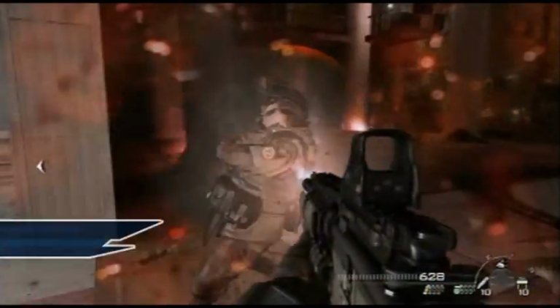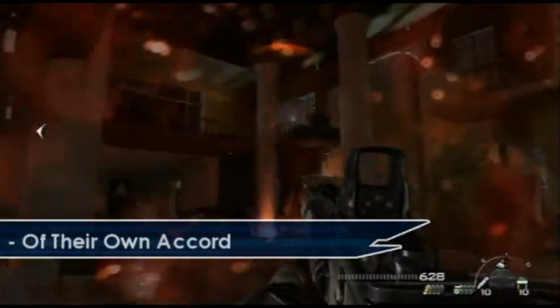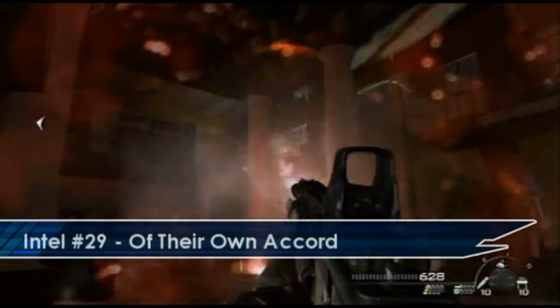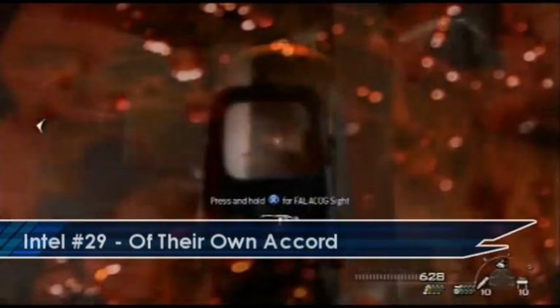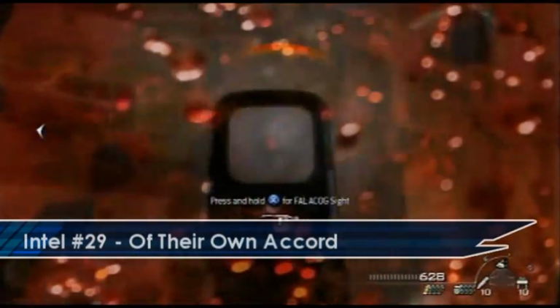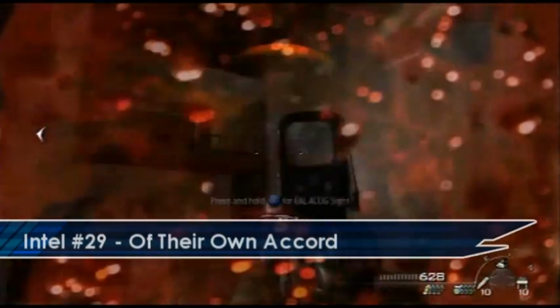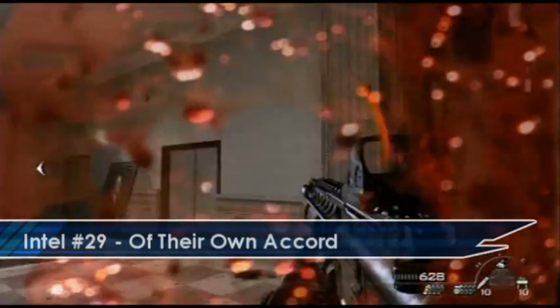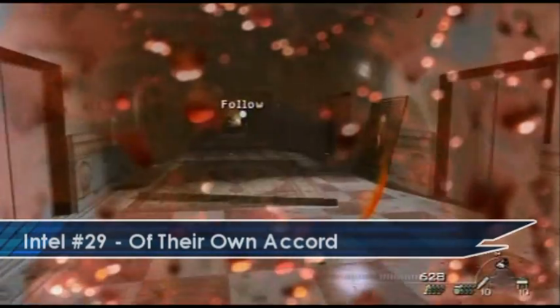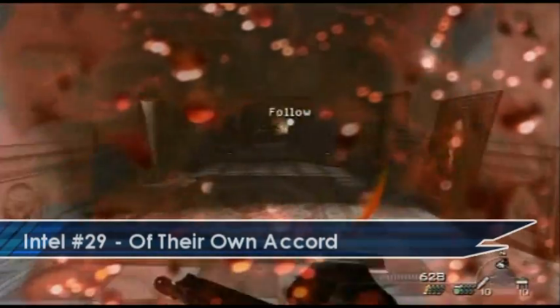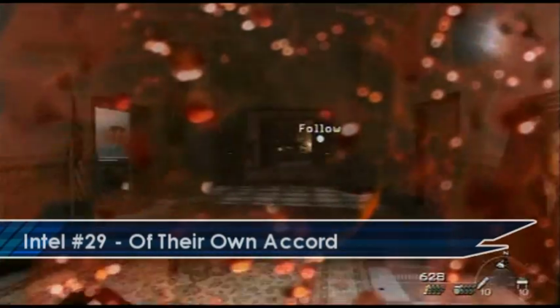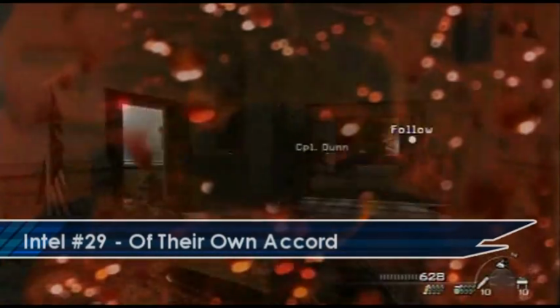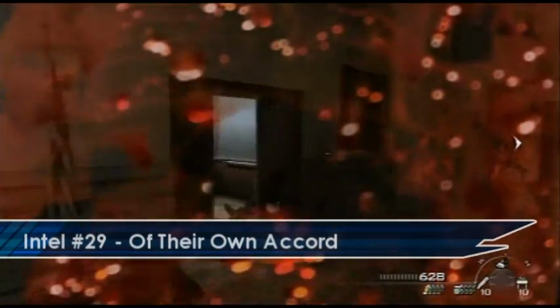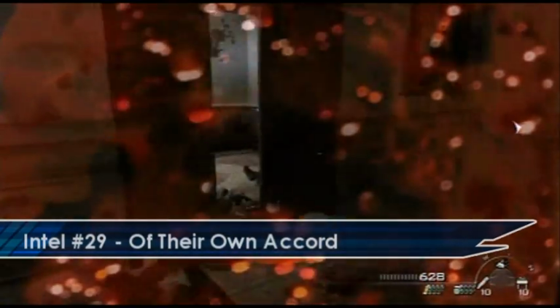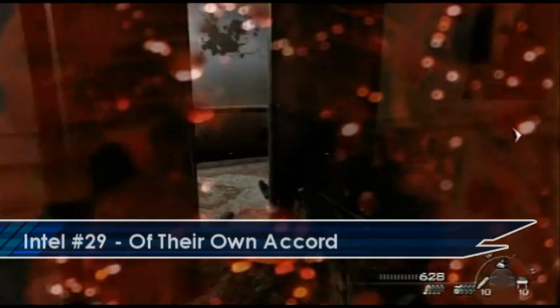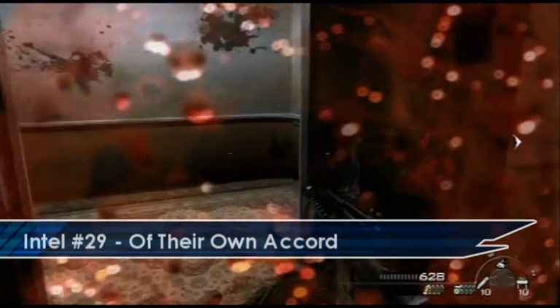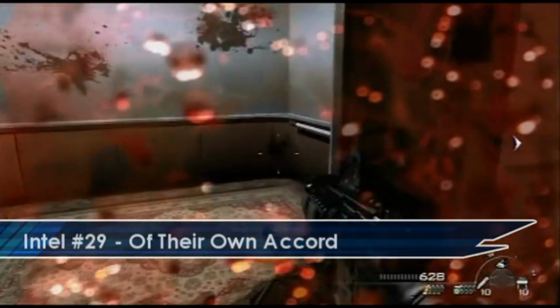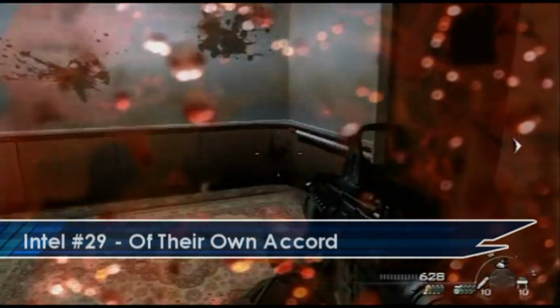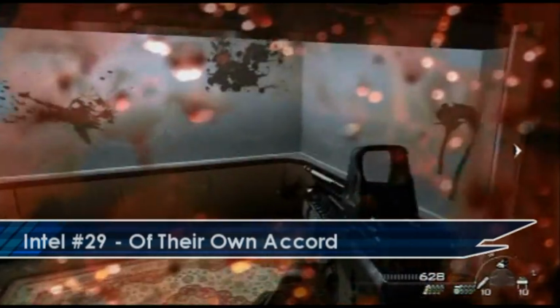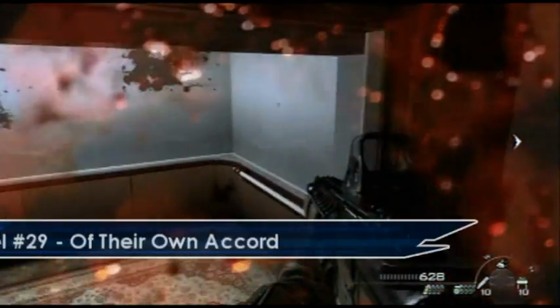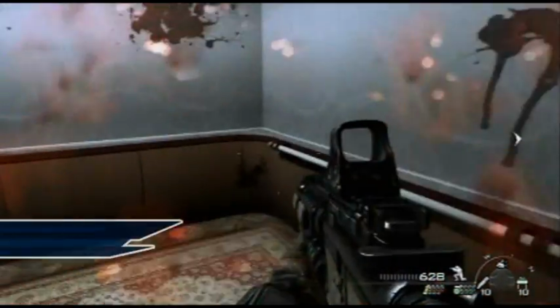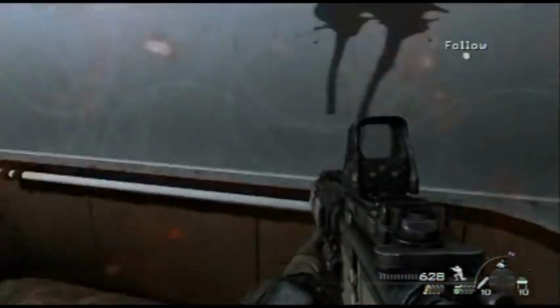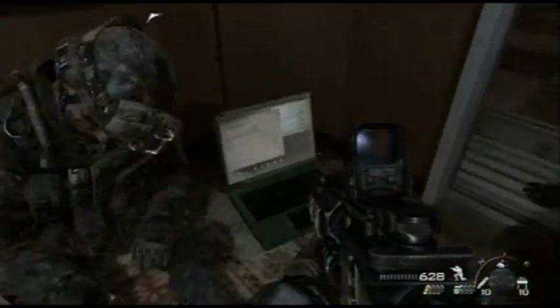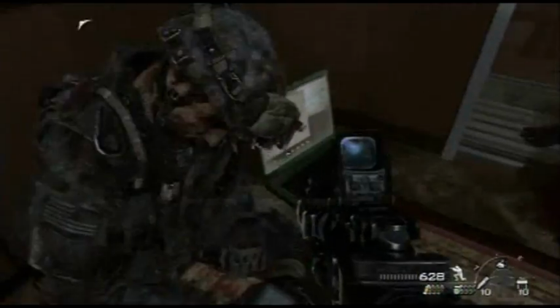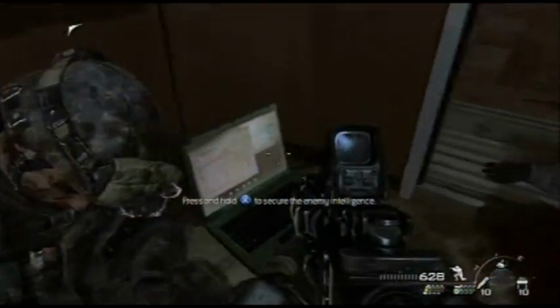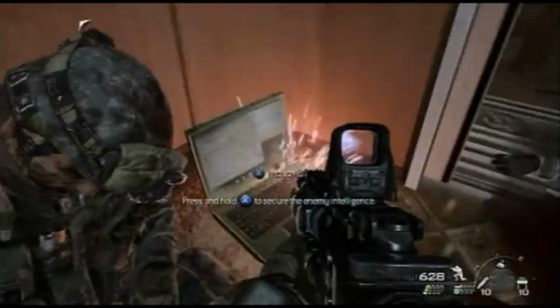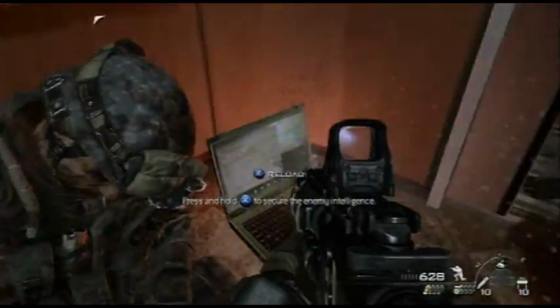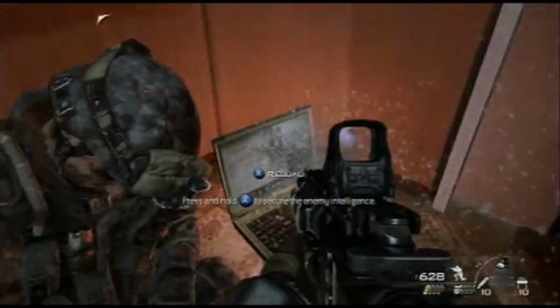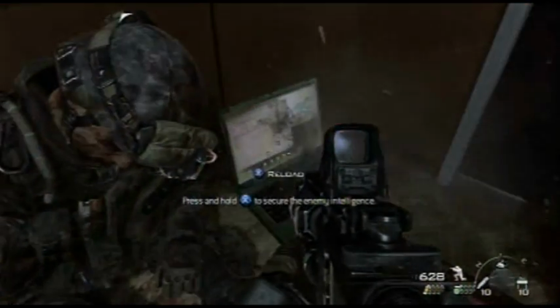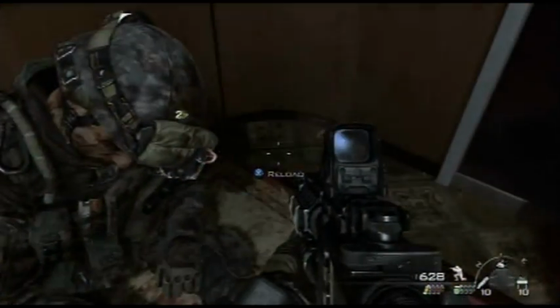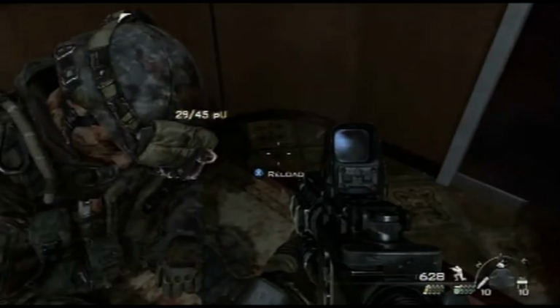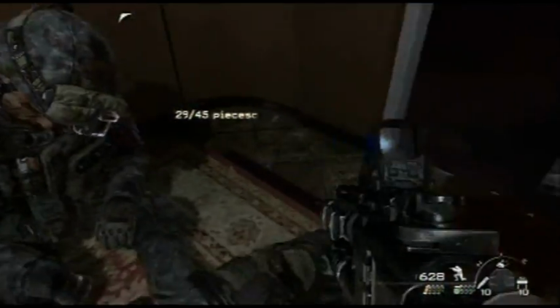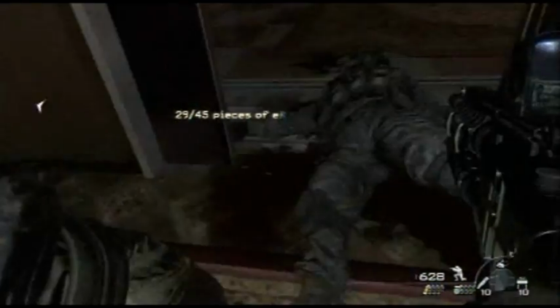On the next mission when you eventually get into the Department of Commerce, once you've had your first big fight in a room, if you go down this corridor there's an elevator with a body stuck in it. If you look on the floor you'll find the Intel.